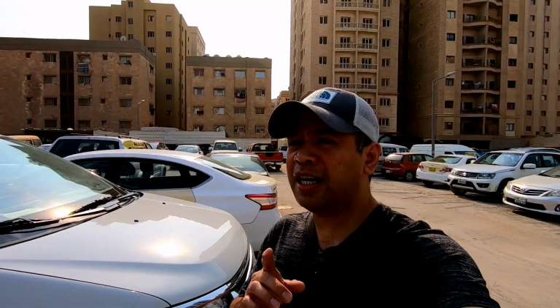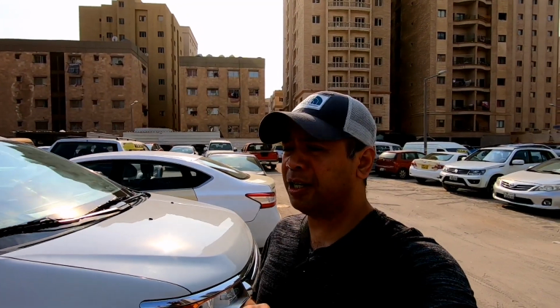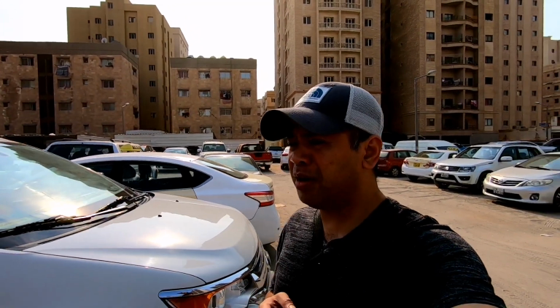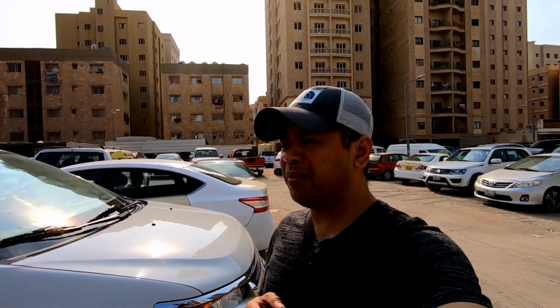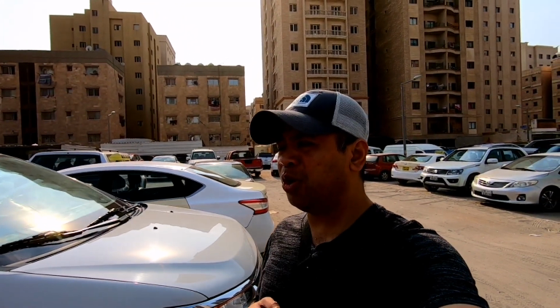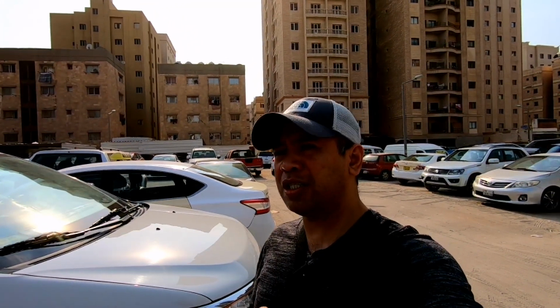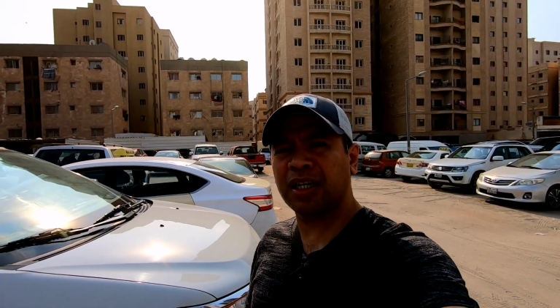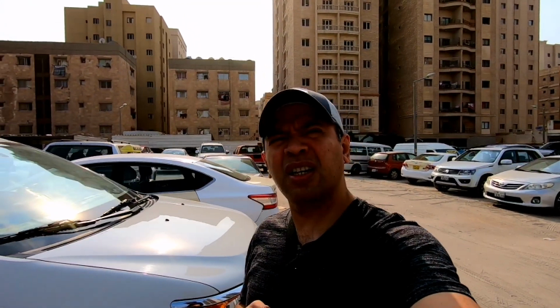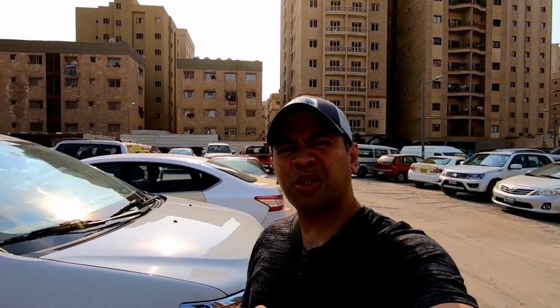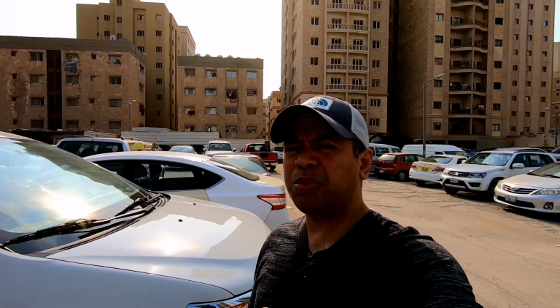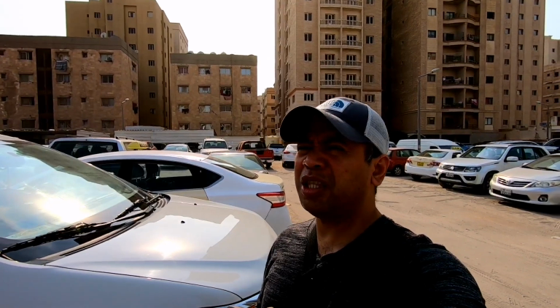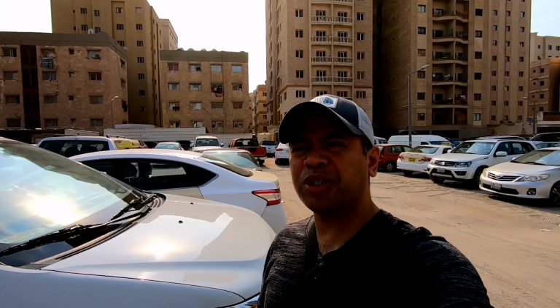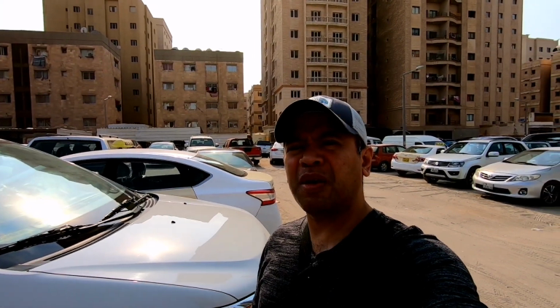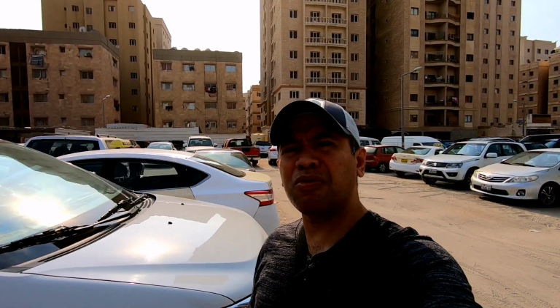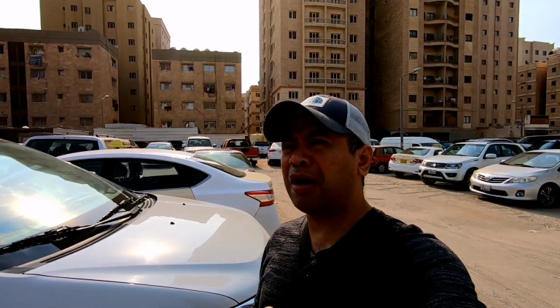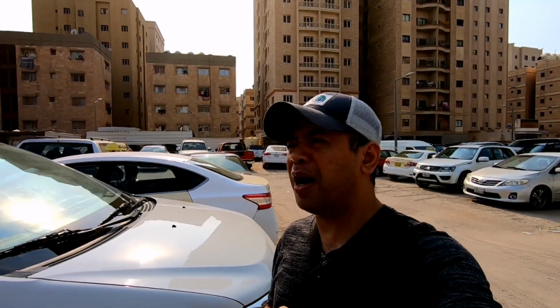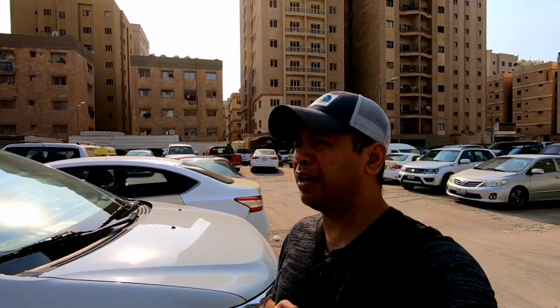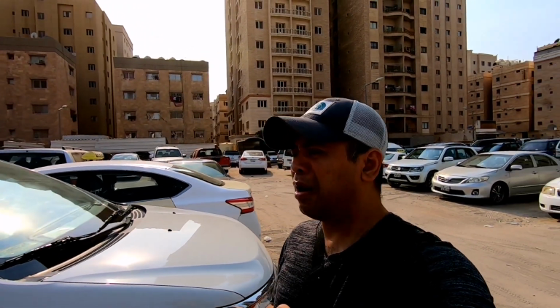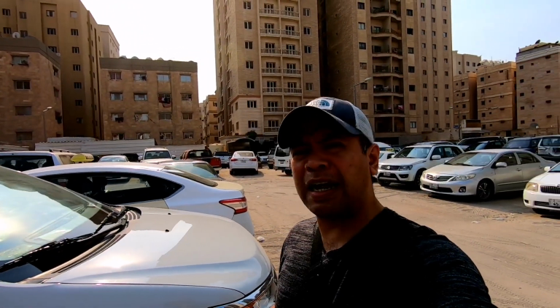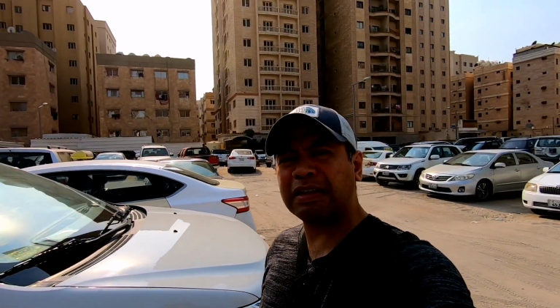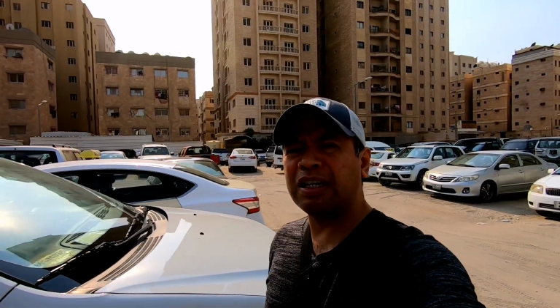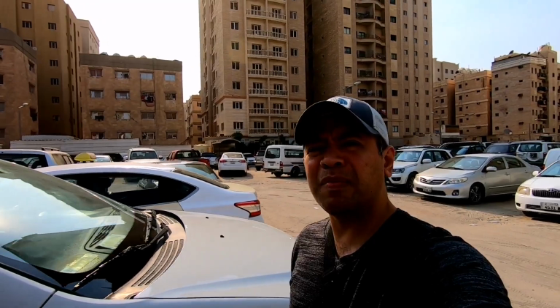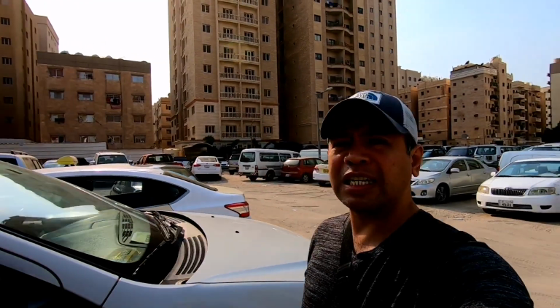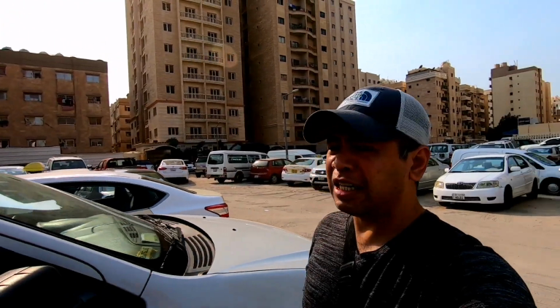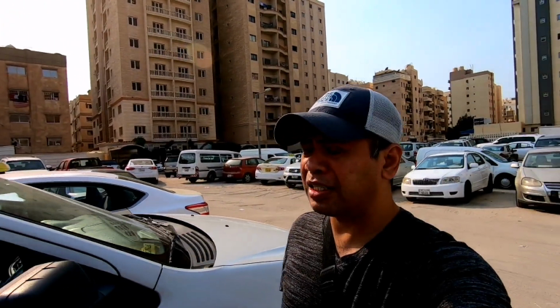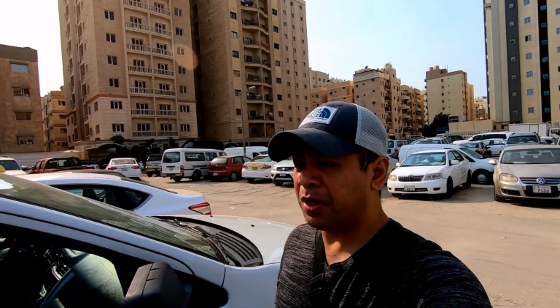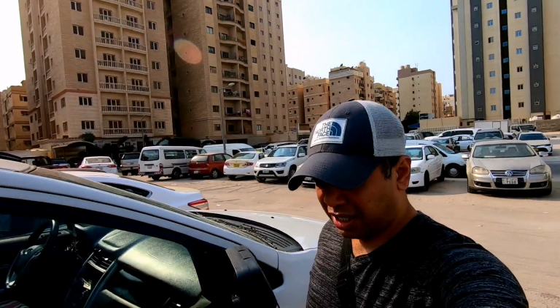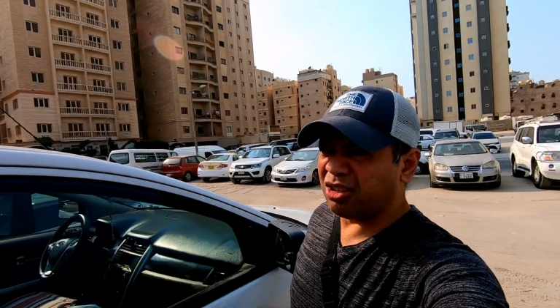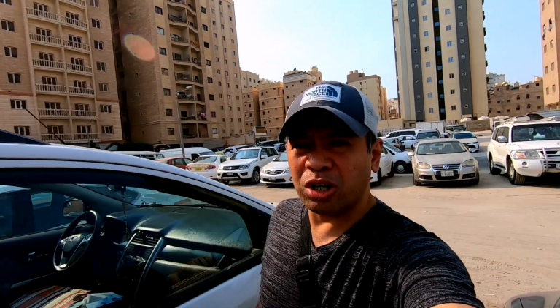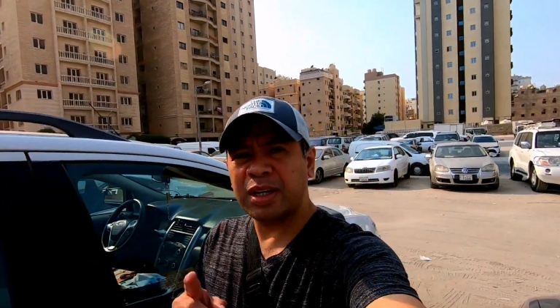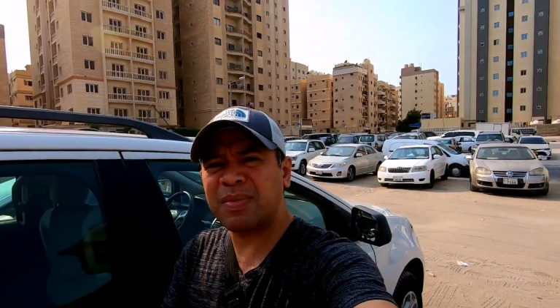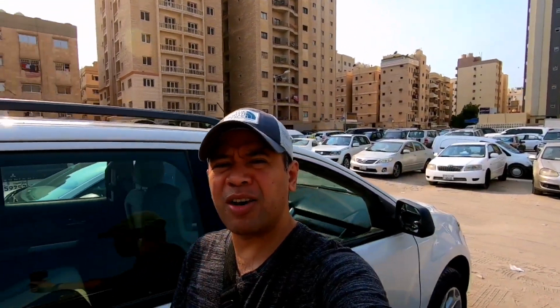At yung mga price naman po, siguro 50 to 75% — madalang yung 90. Yun yung mga nagsasara na, na tawag dito na store. Tara, samahan niyo na ako.